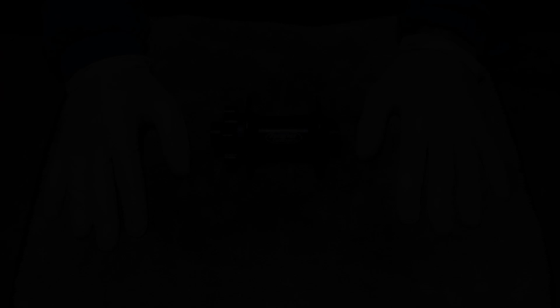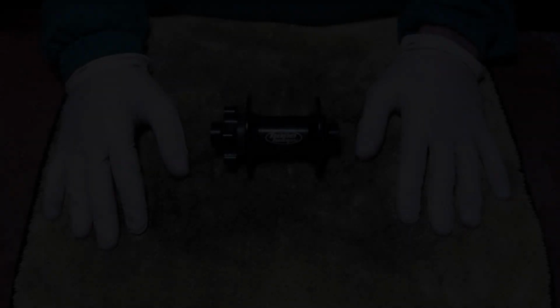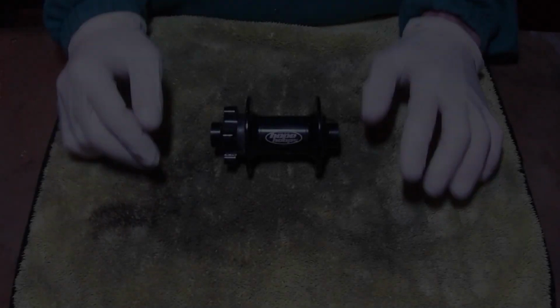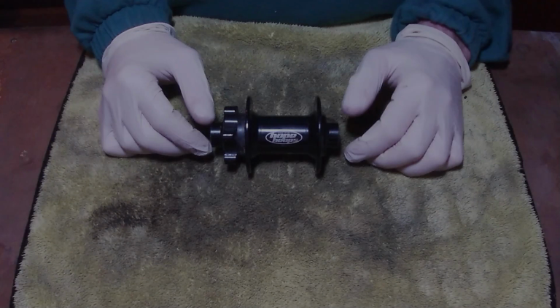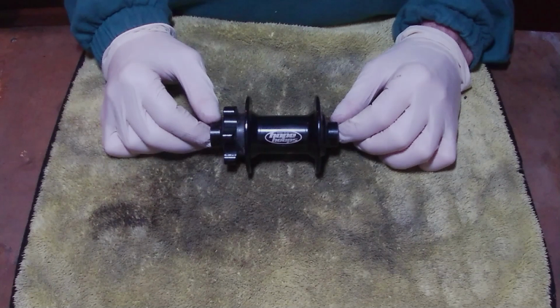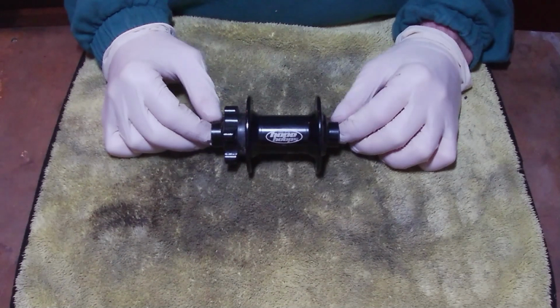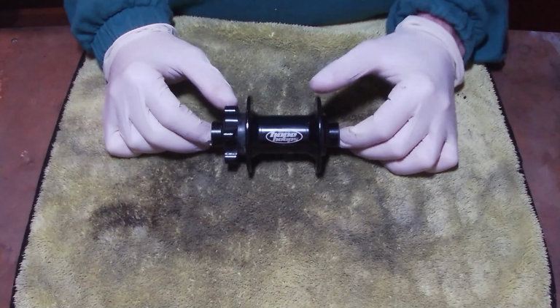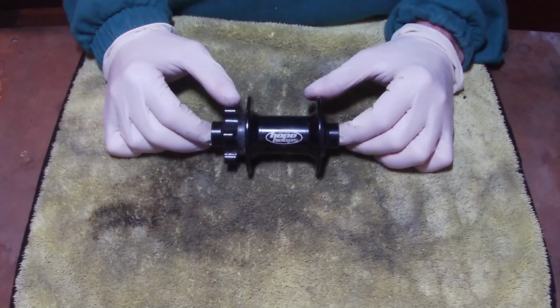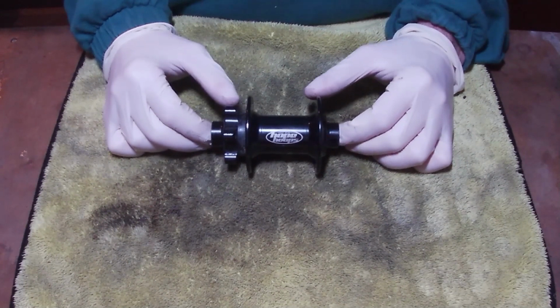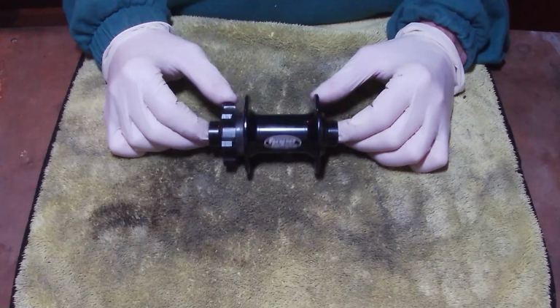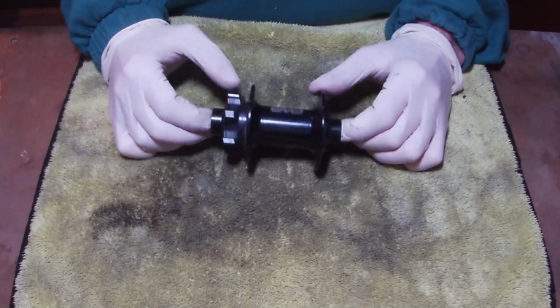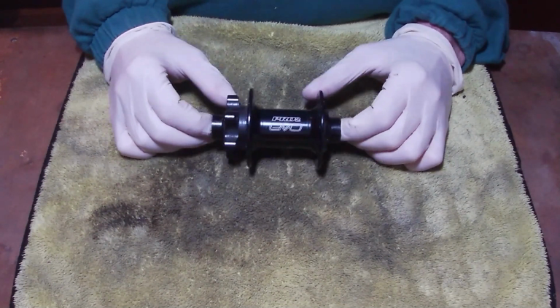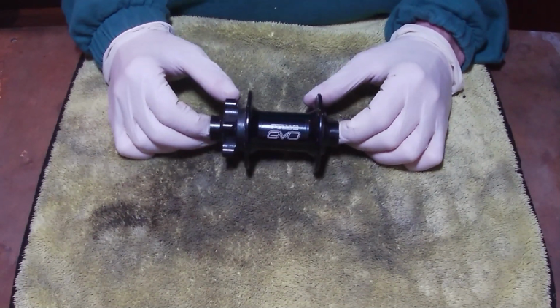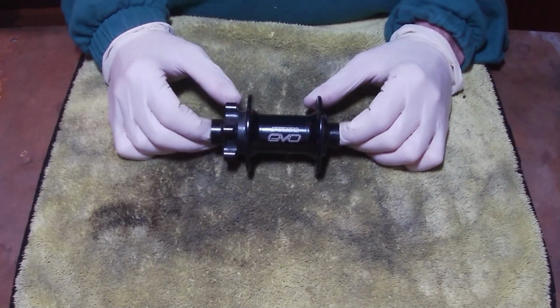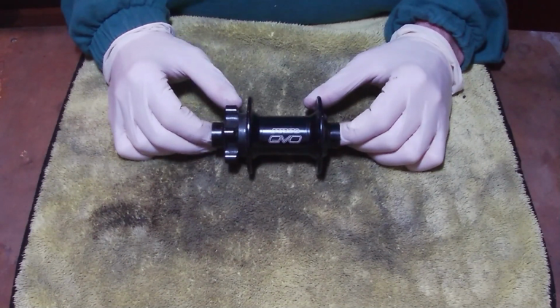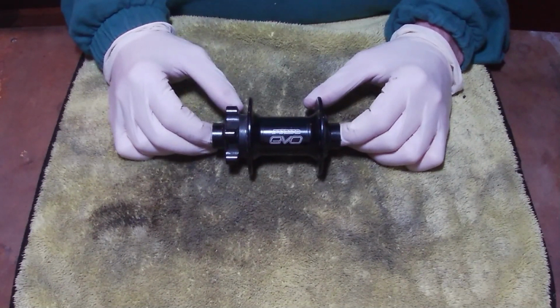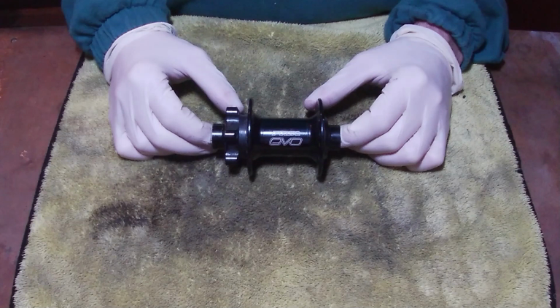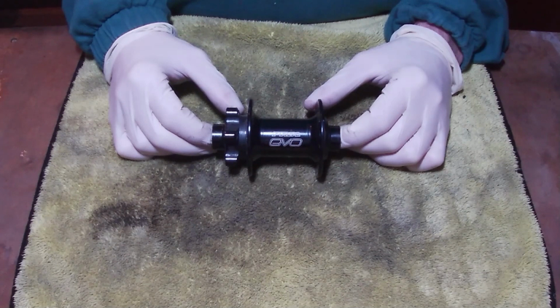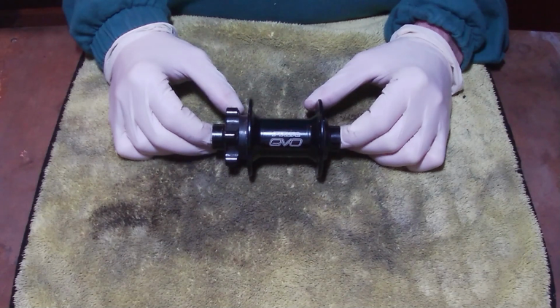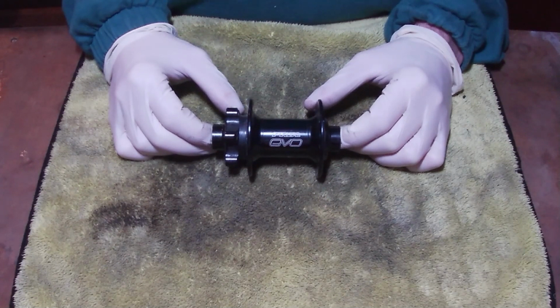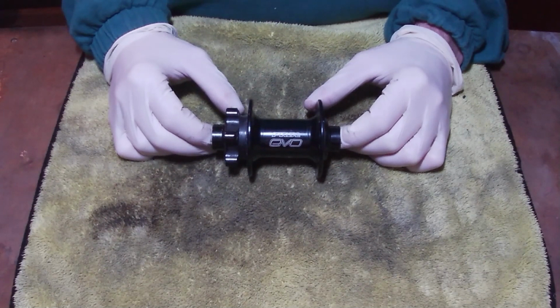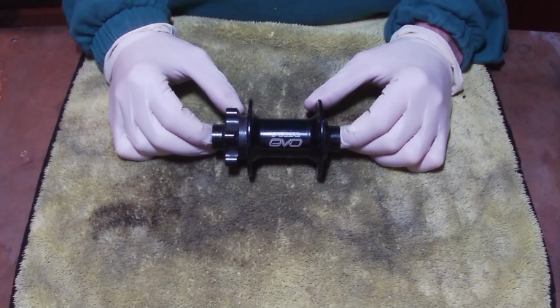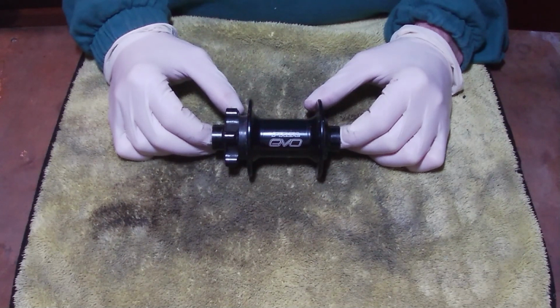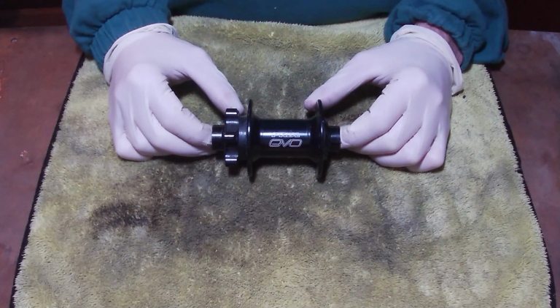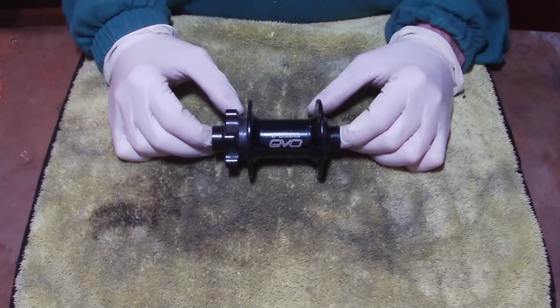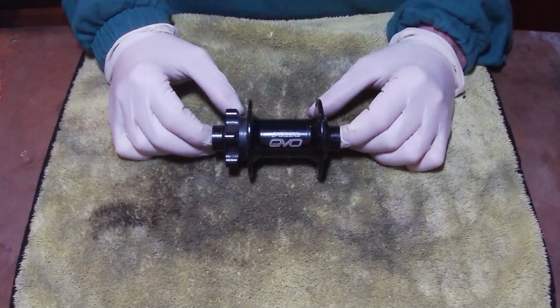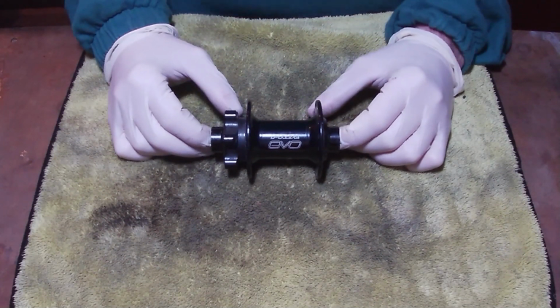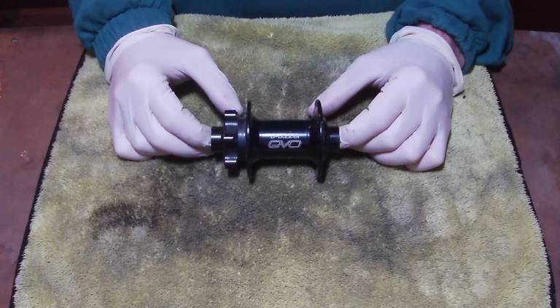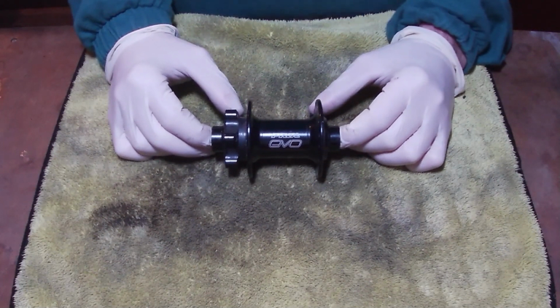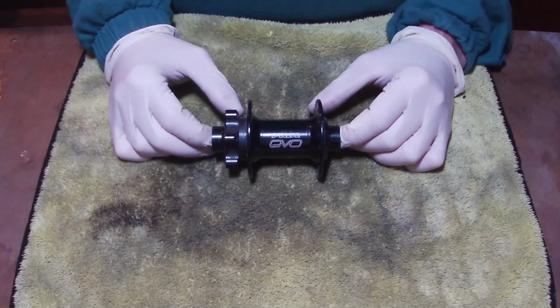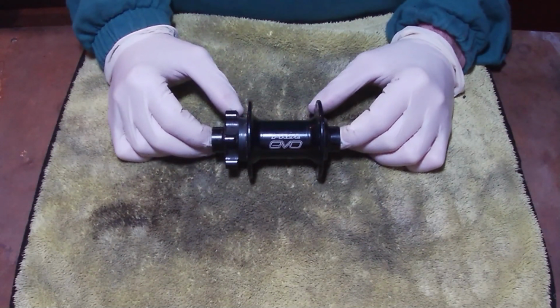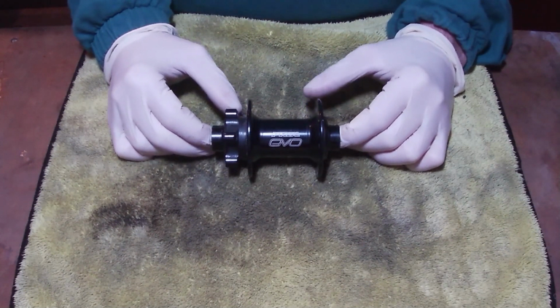In this video I want to go over the Hope Pro 2 Evo hub. It's pretty much the same process for all their front hubs really, but we're just going to change the bearings.